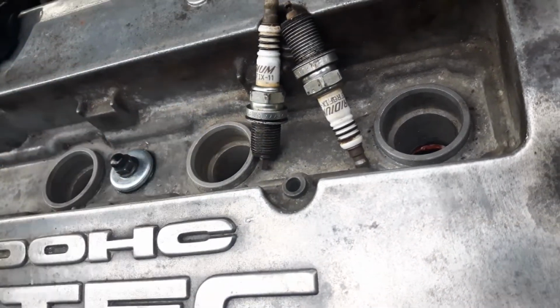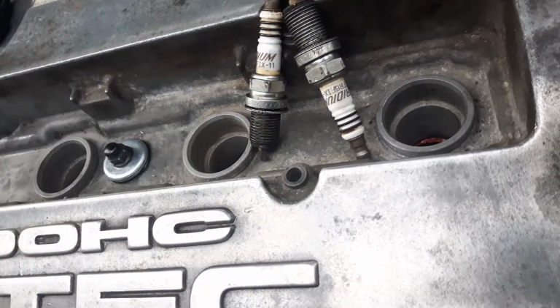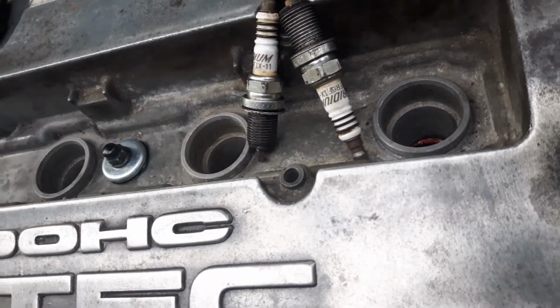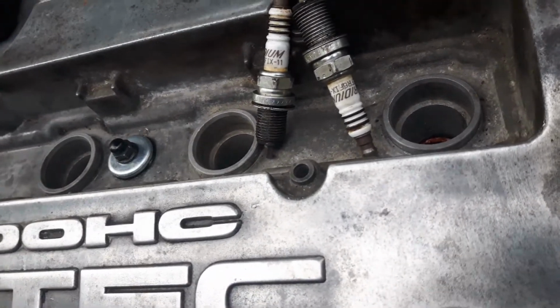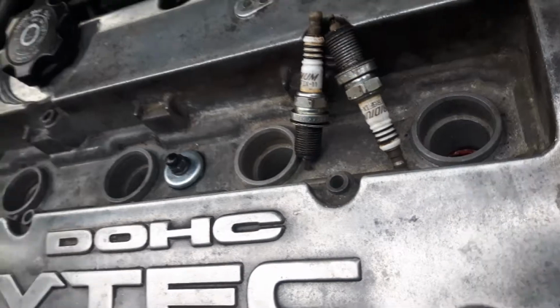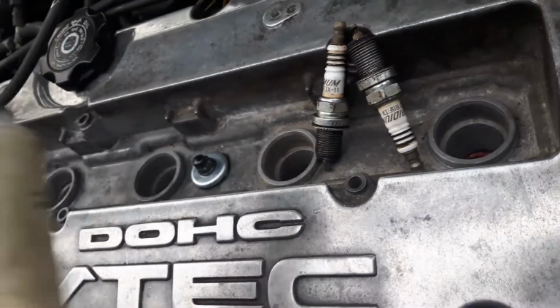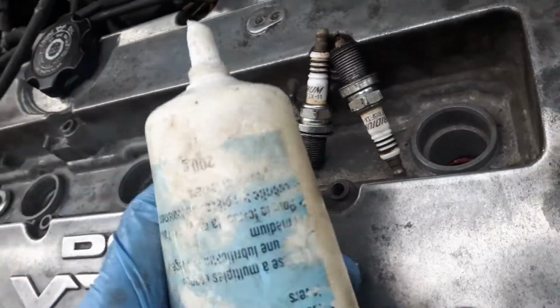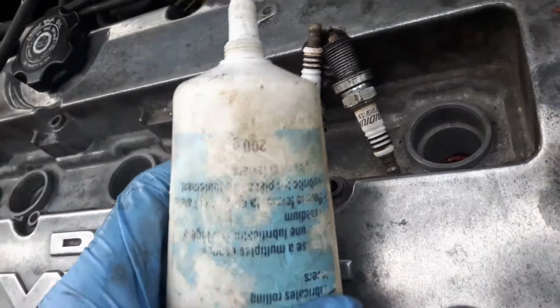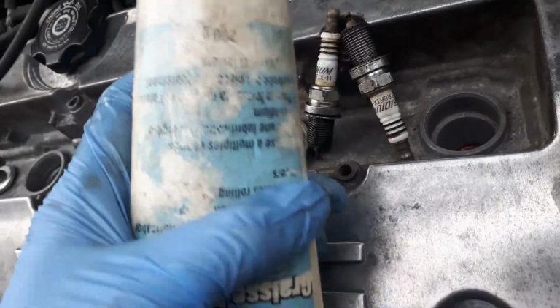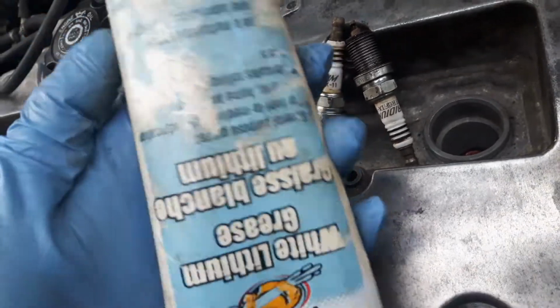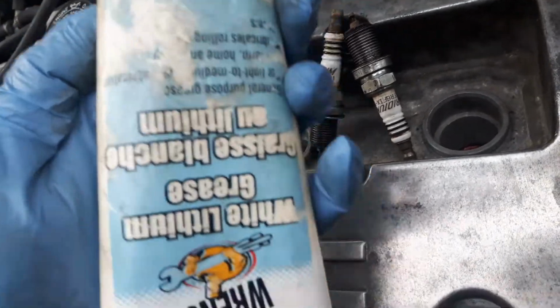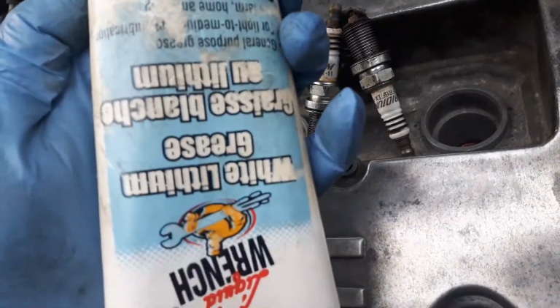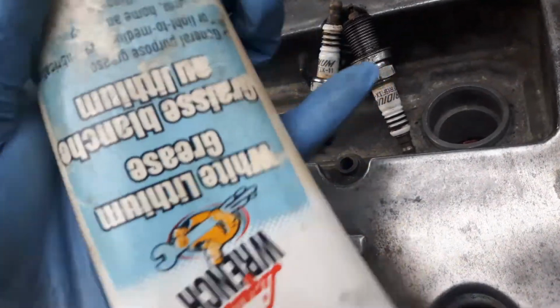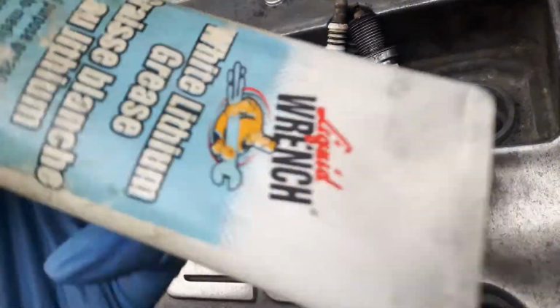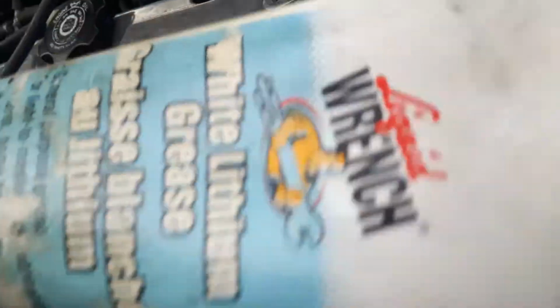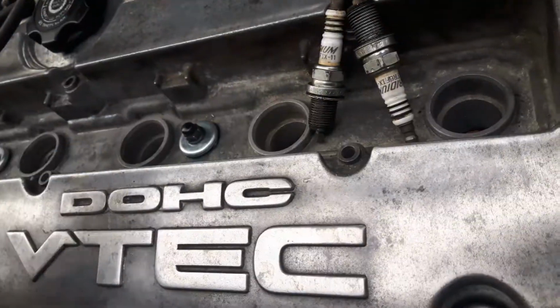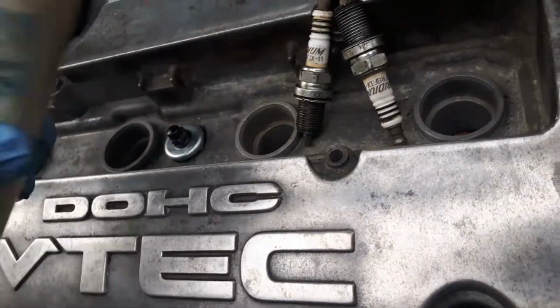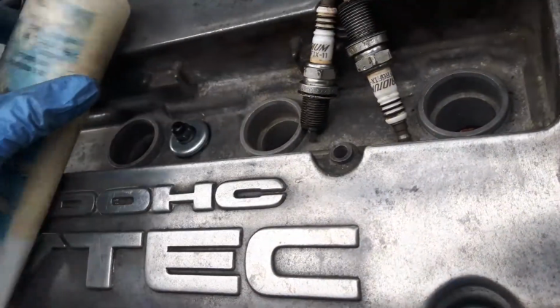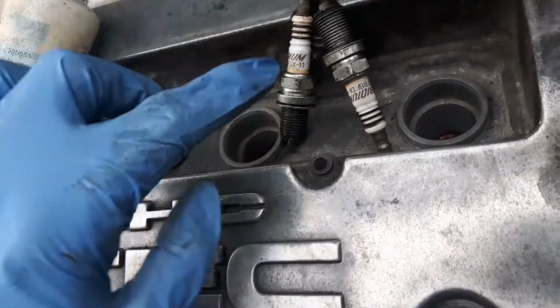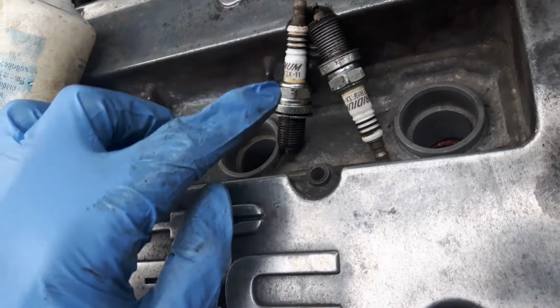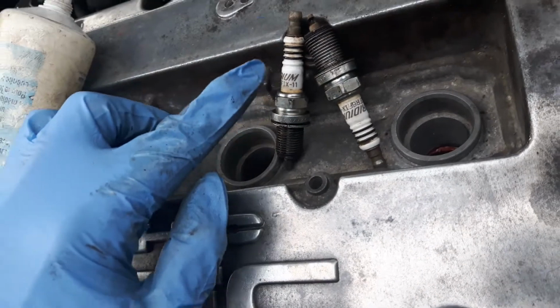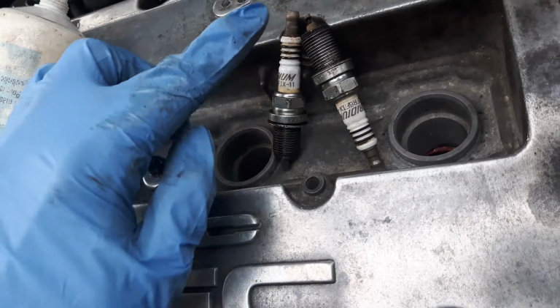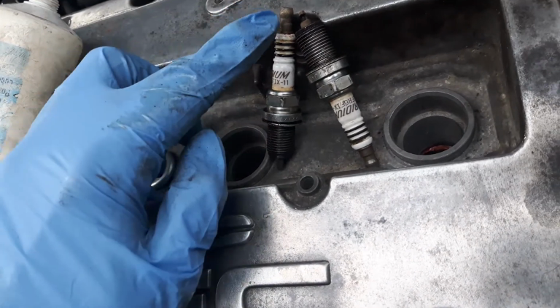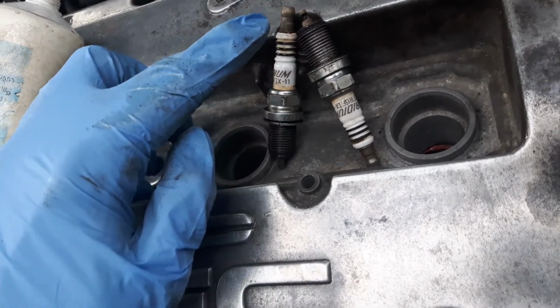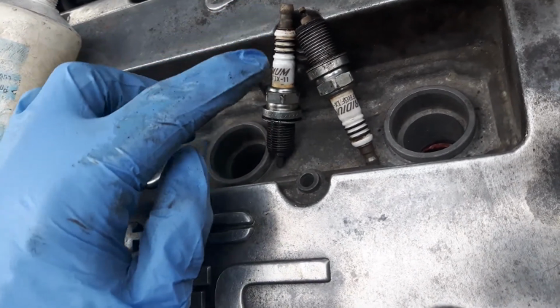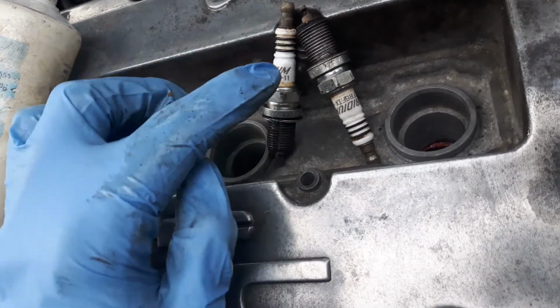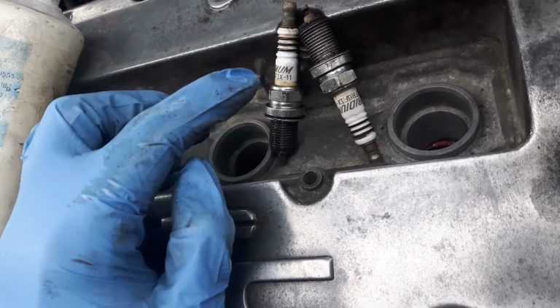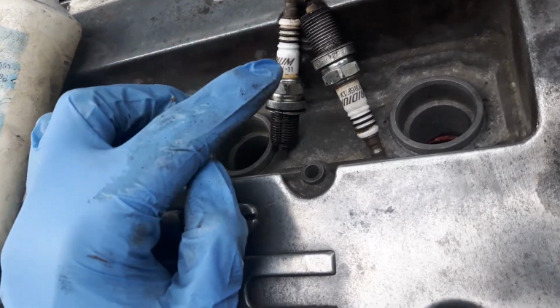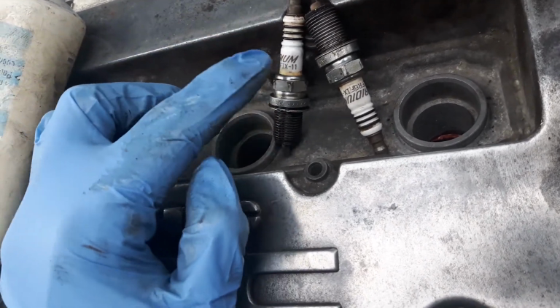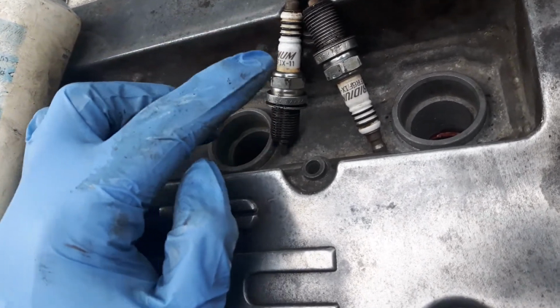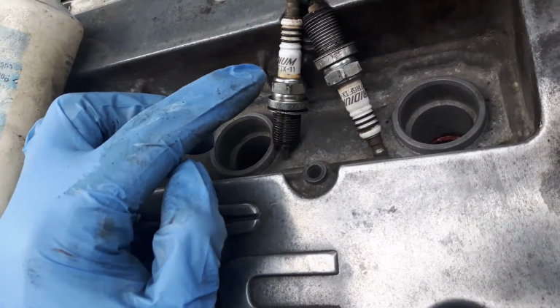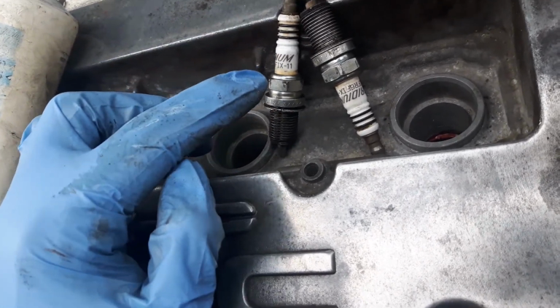After you clean it, put lithium grease like this — white lithium grease — around the spark plug tips as well as the body here a little bit.